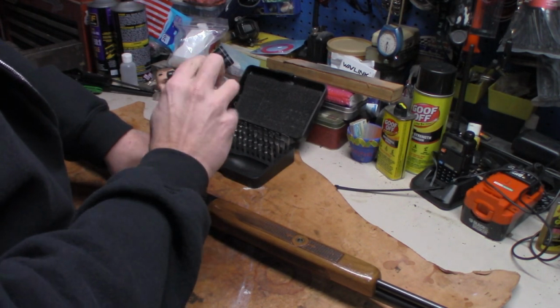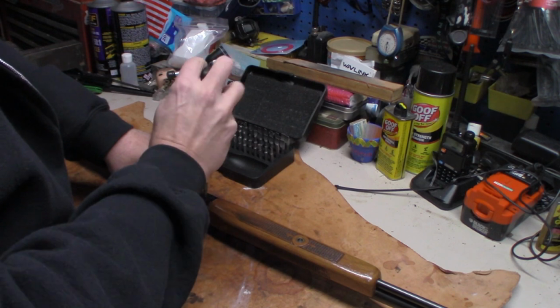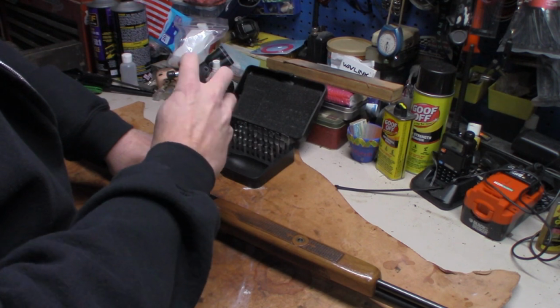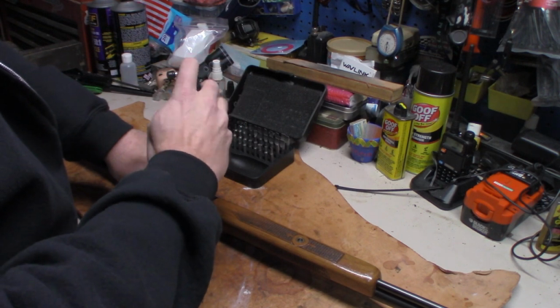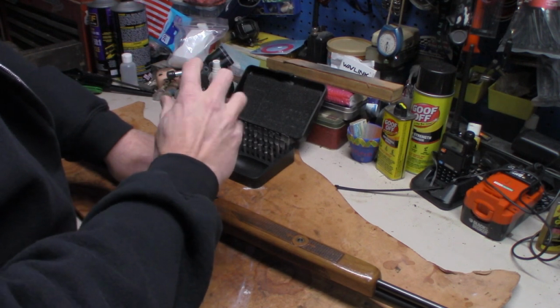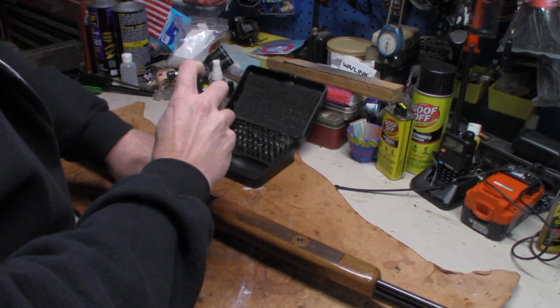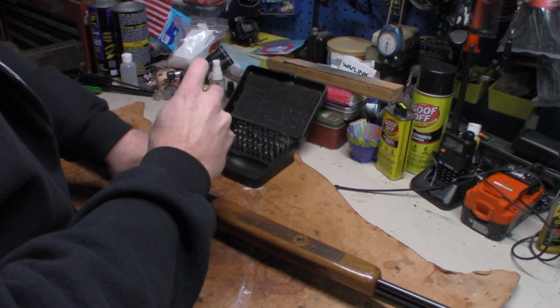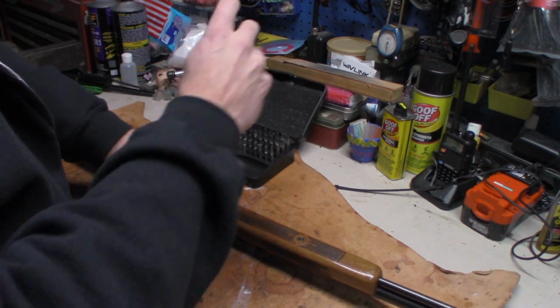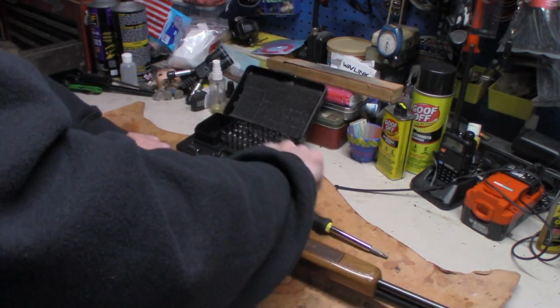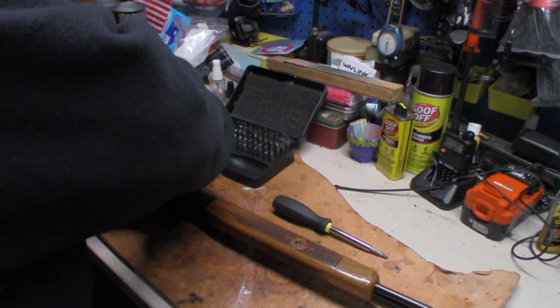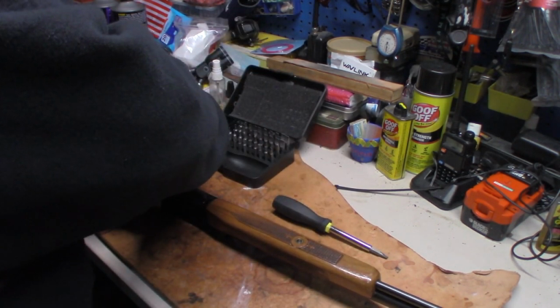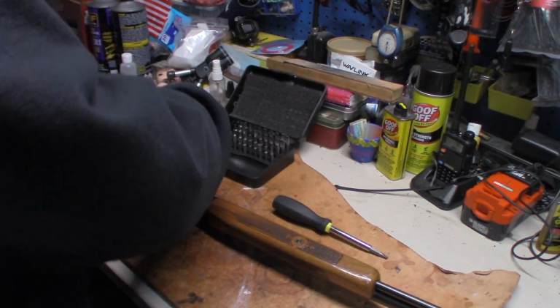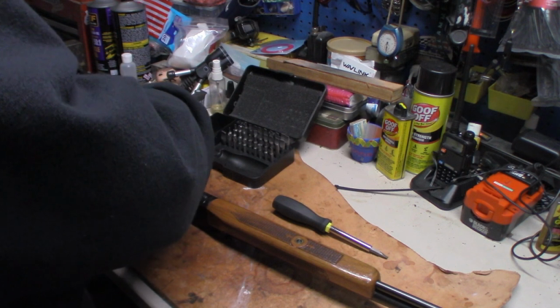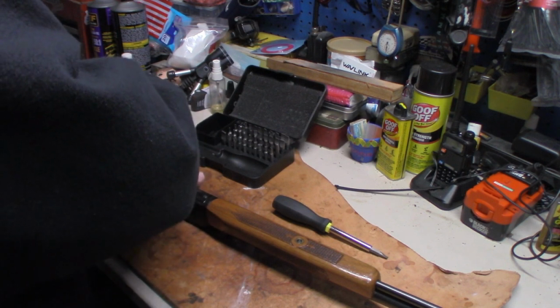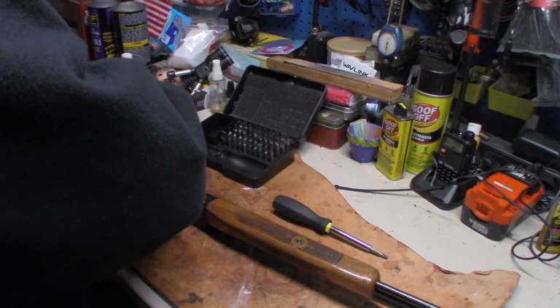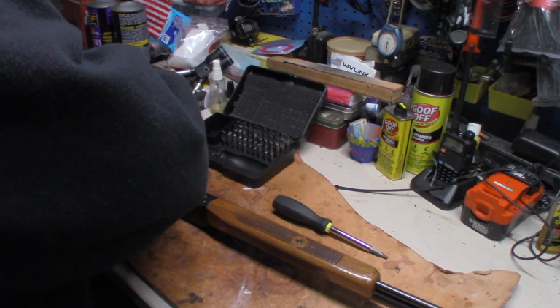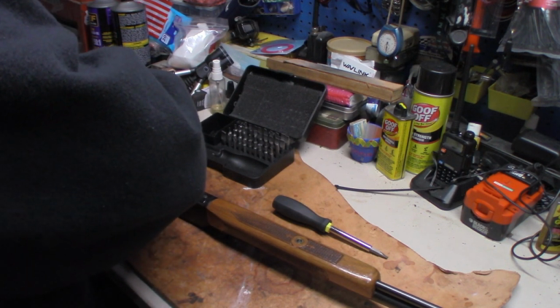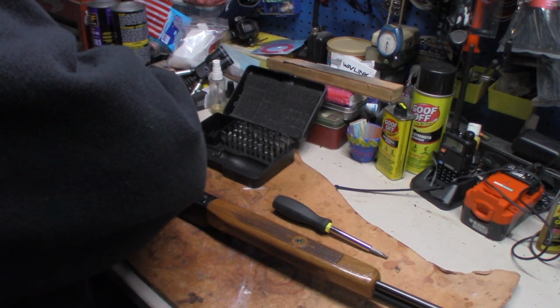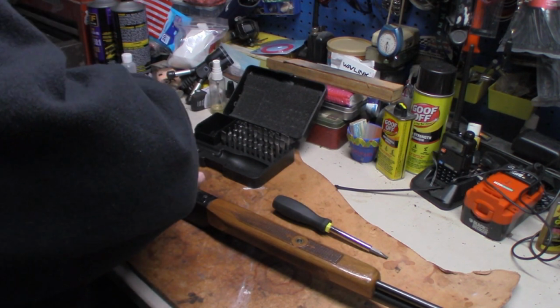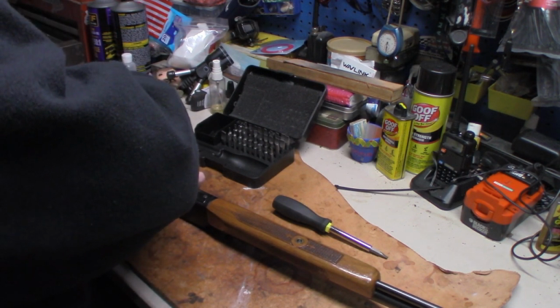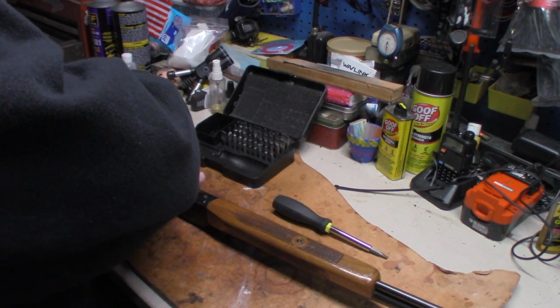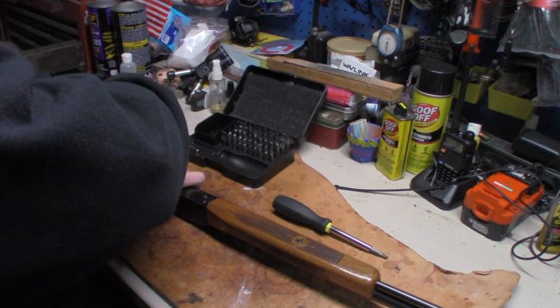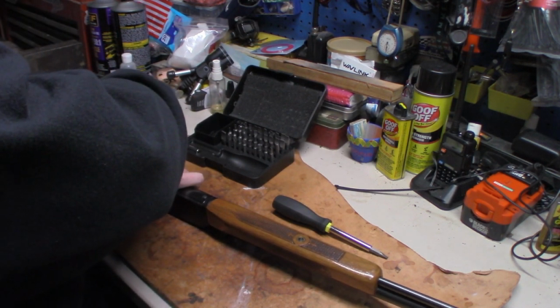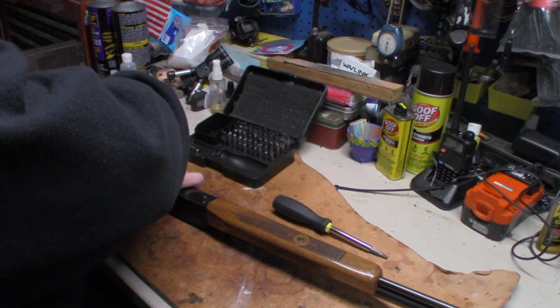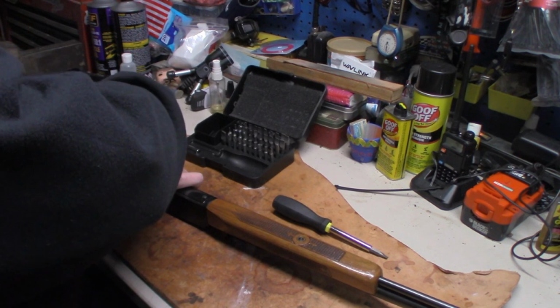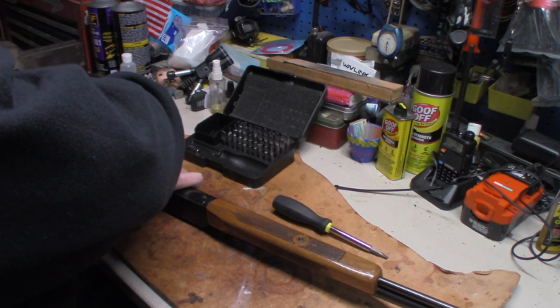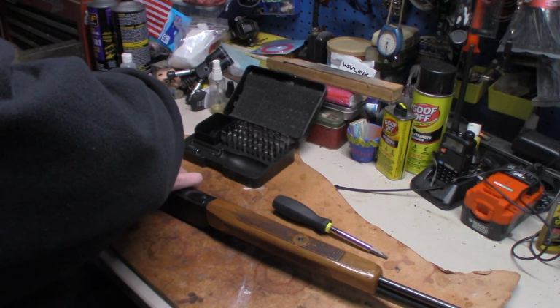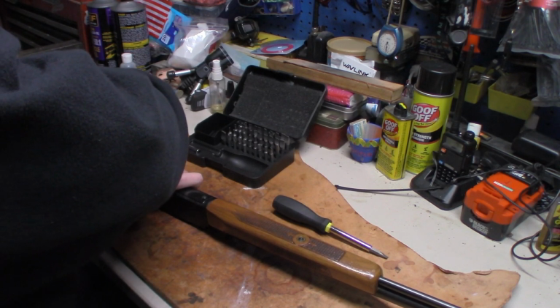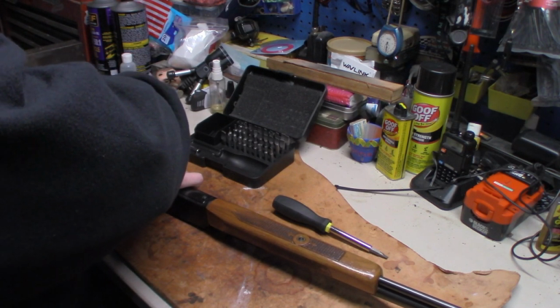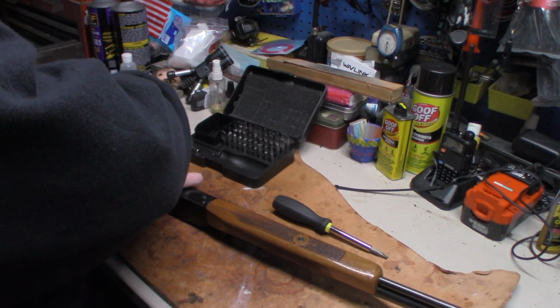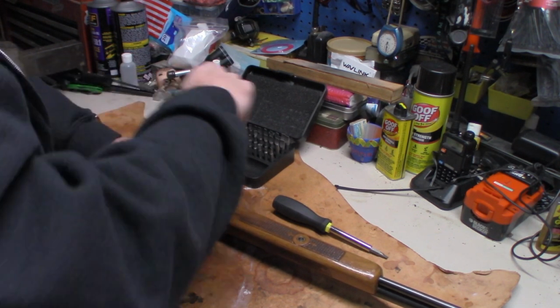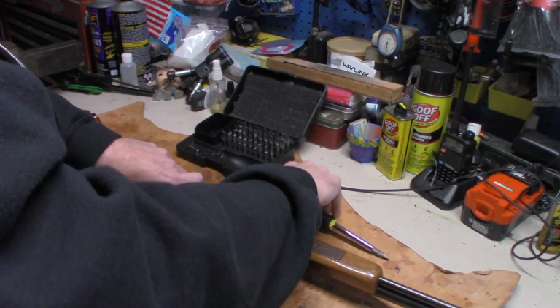Drop that screw down to where it holds it — don't tighten yet. If you put Loctite on these, use blue Loctite so you can get it back out. If you use red, you may never get it out again.